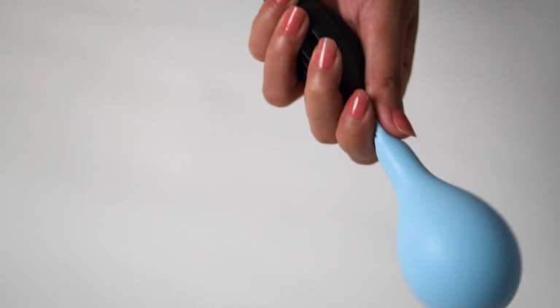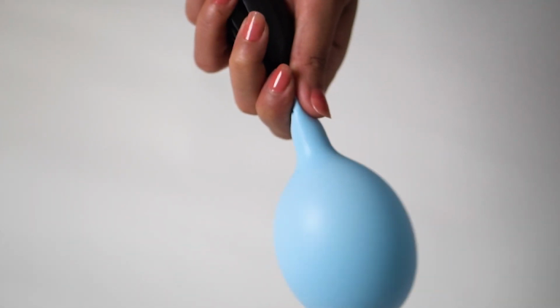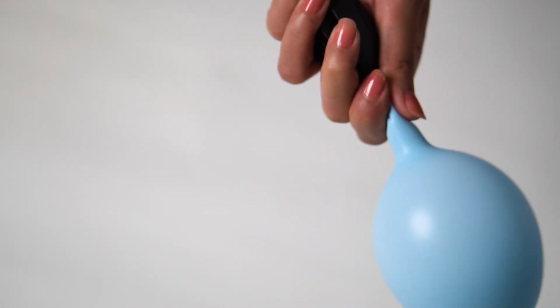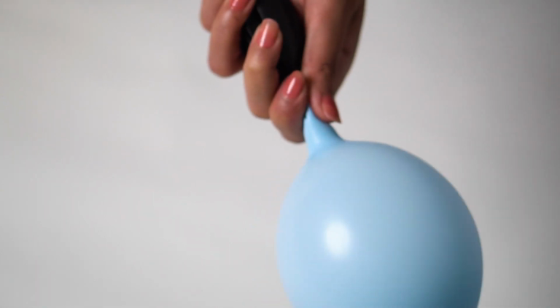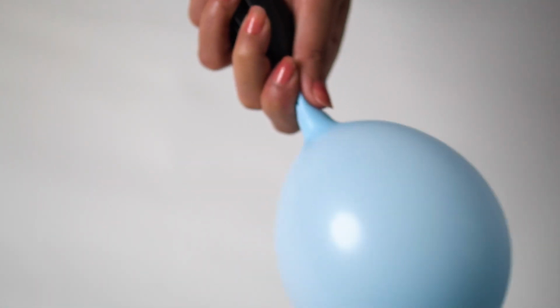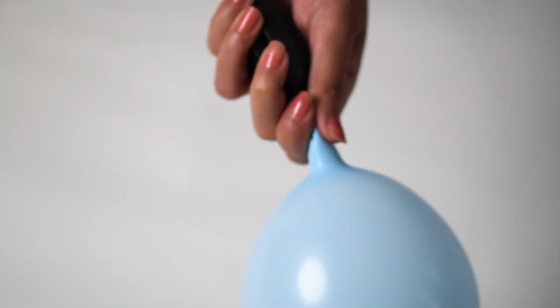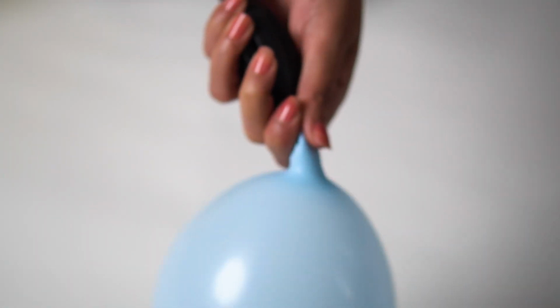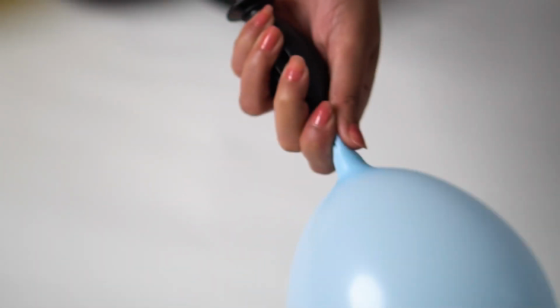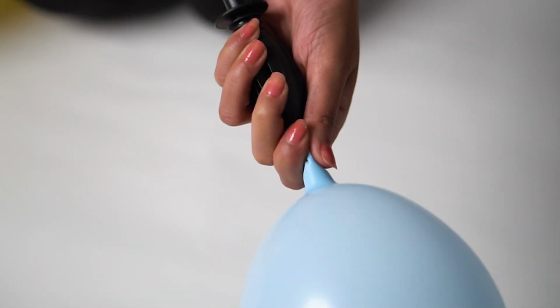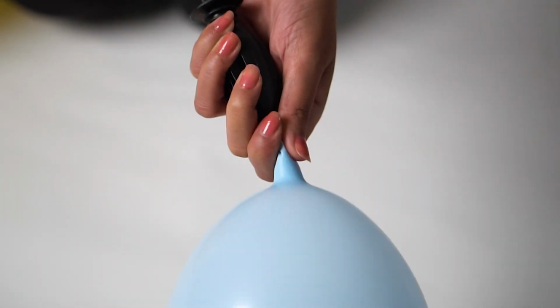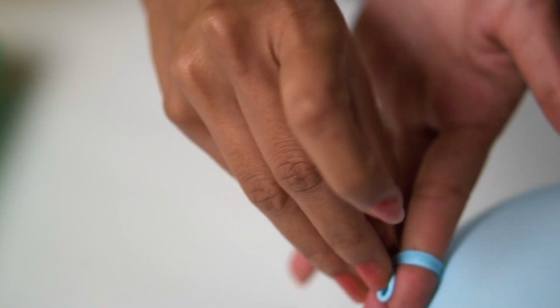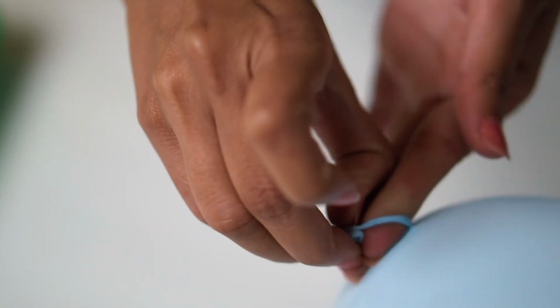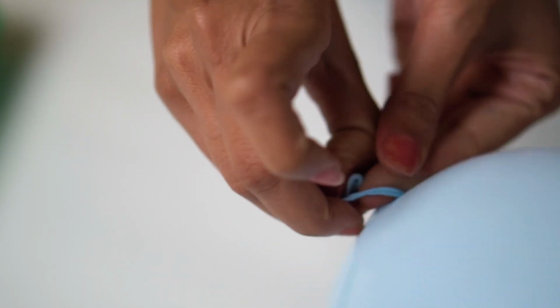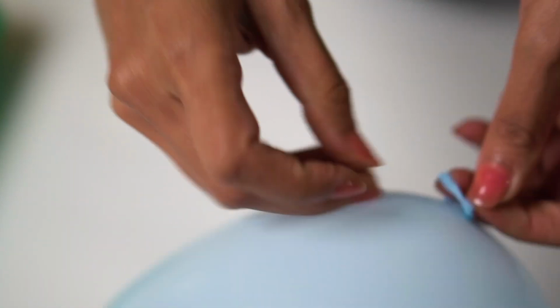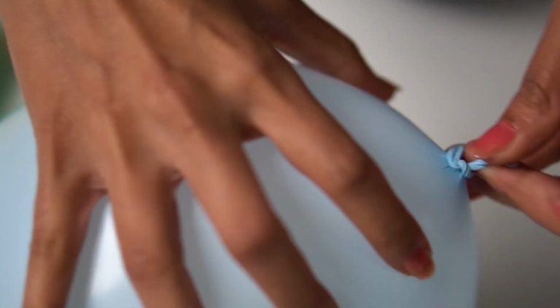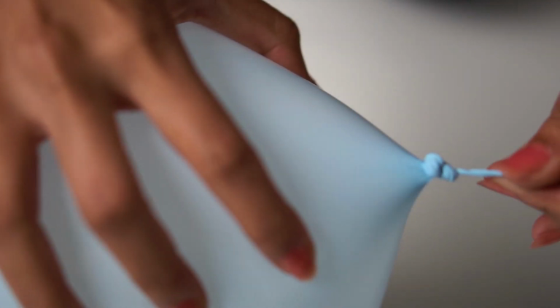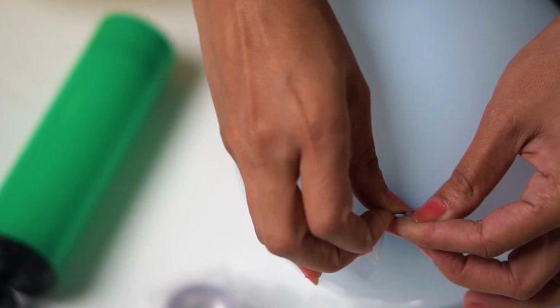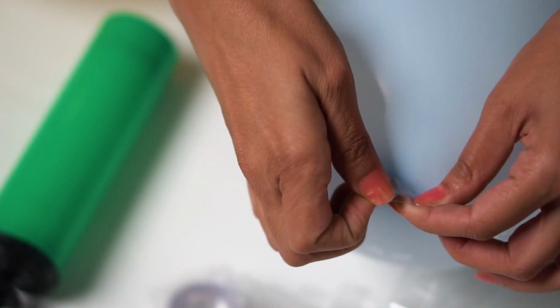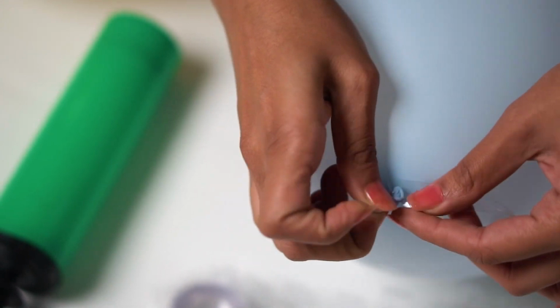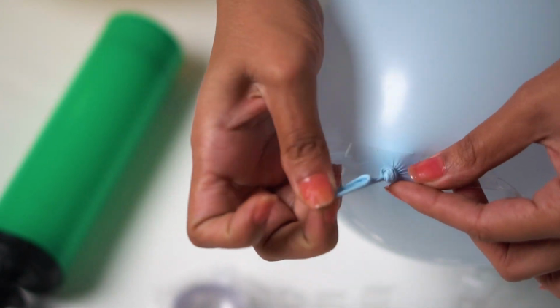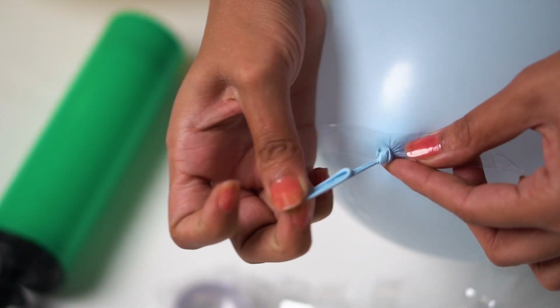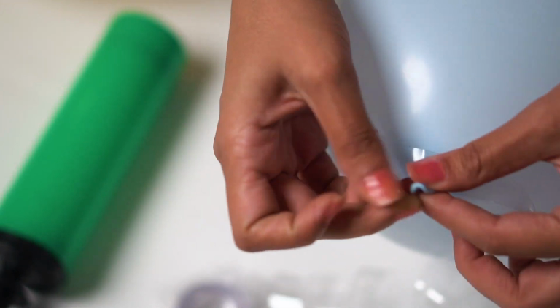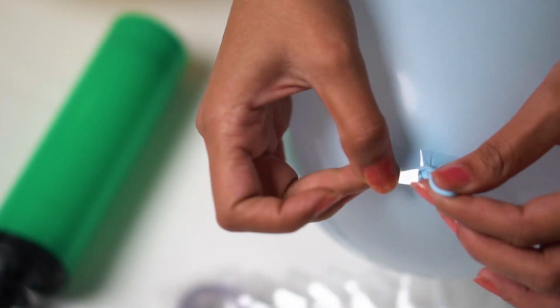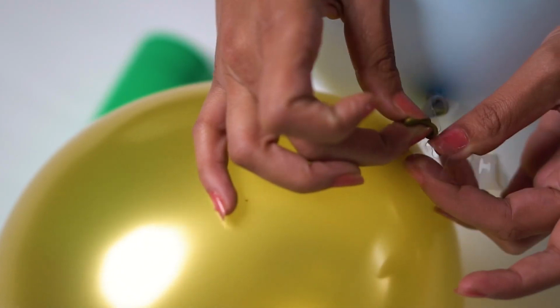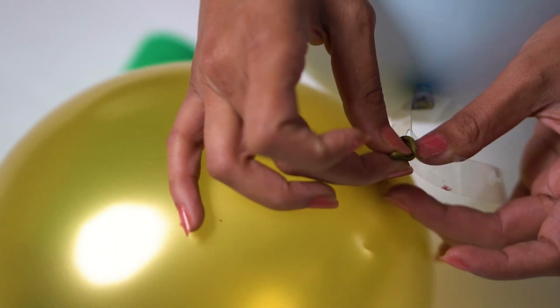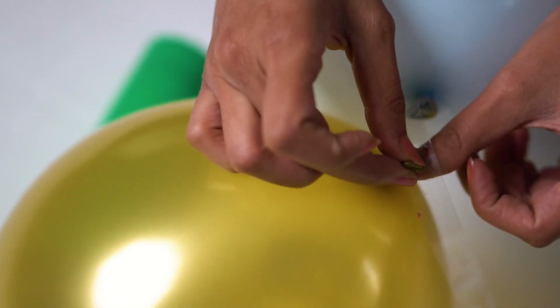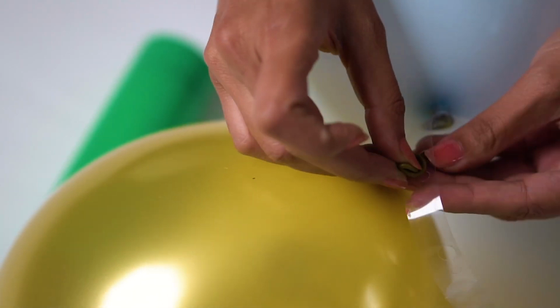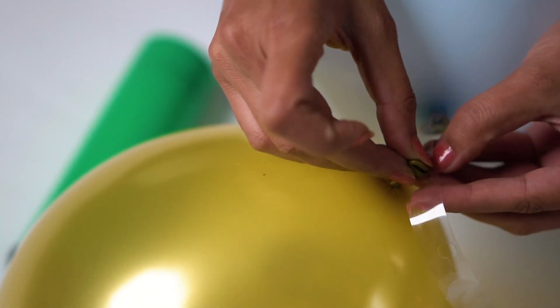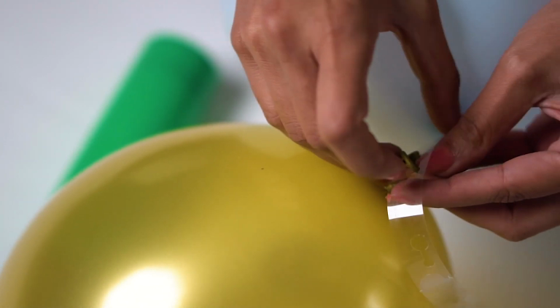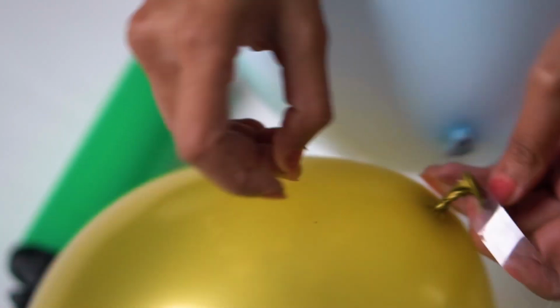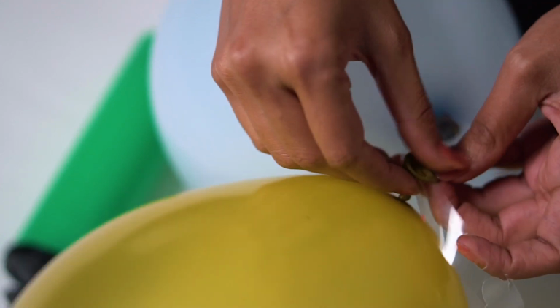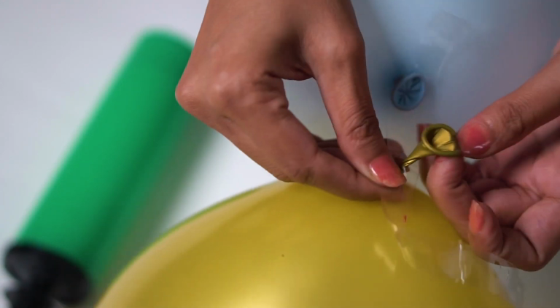Inflate the balloon and tie the knot. Put the knot in the hole of the strip. Similarly, add all the balloons to make the garland.